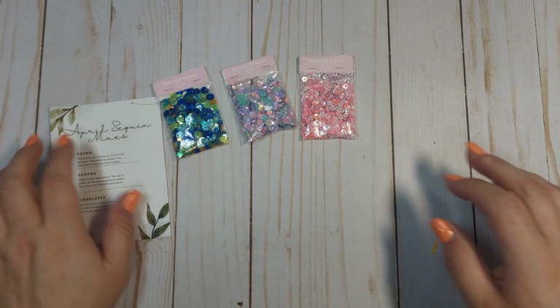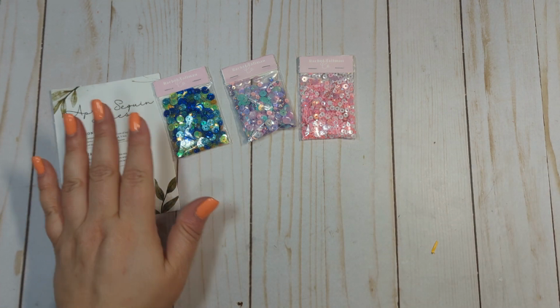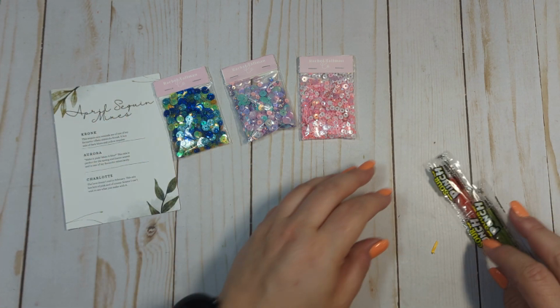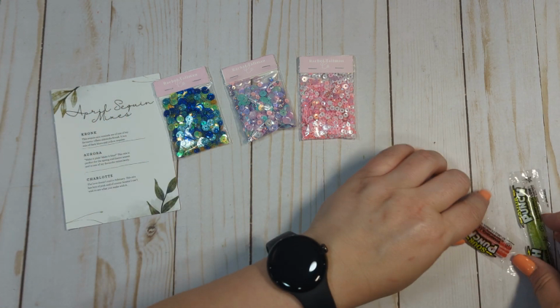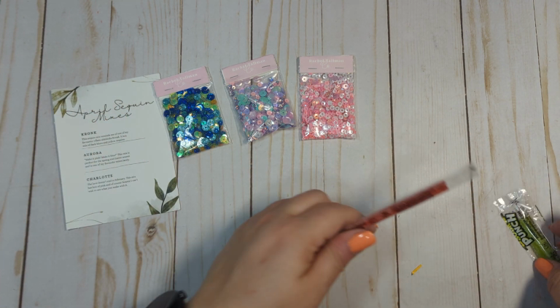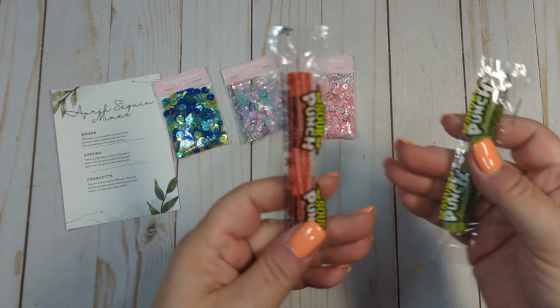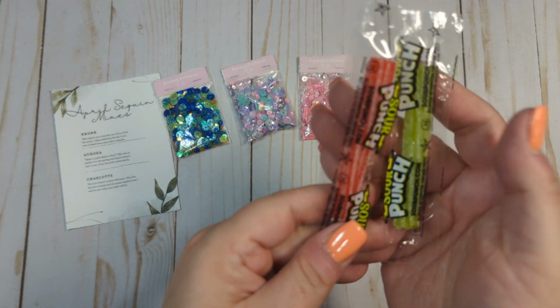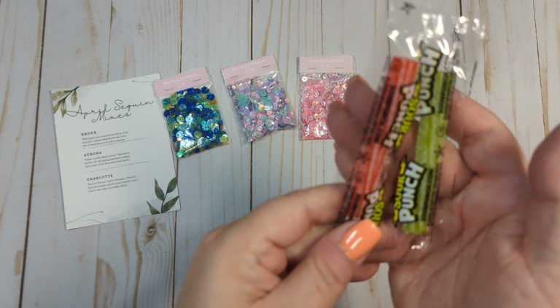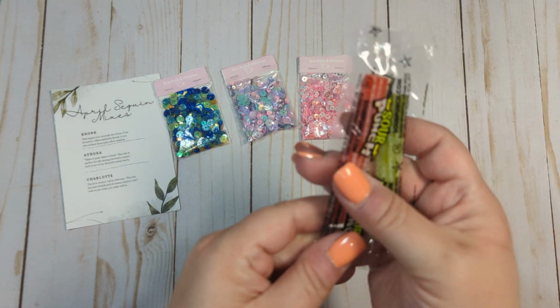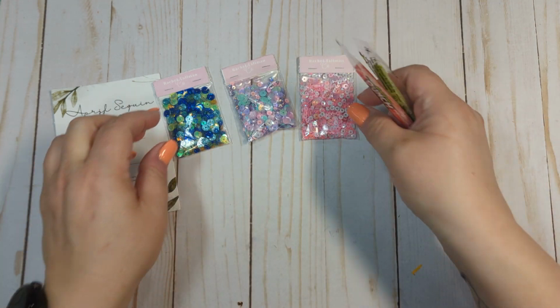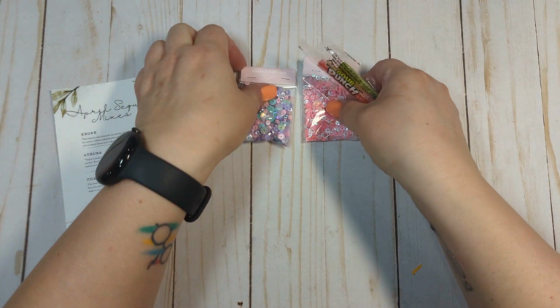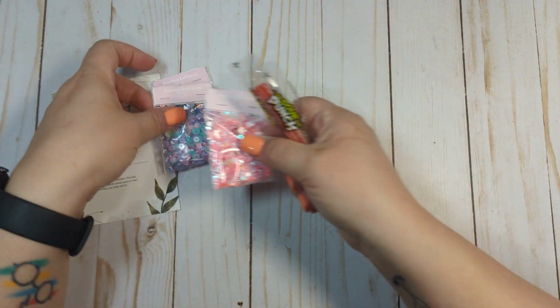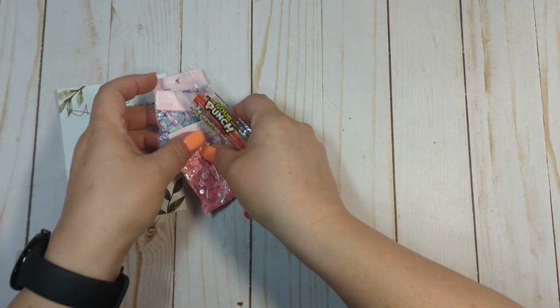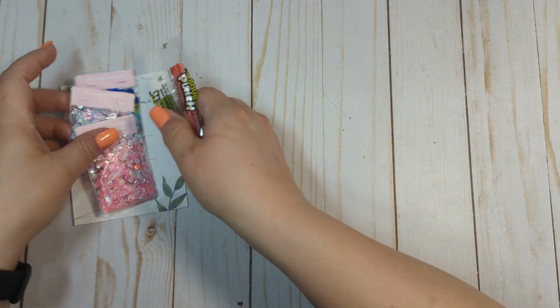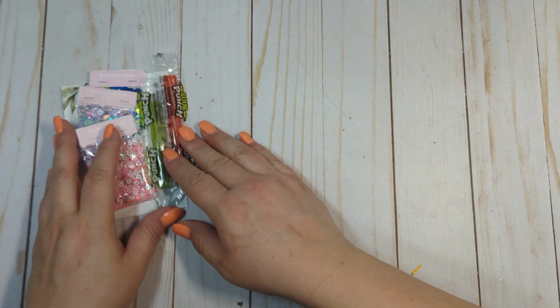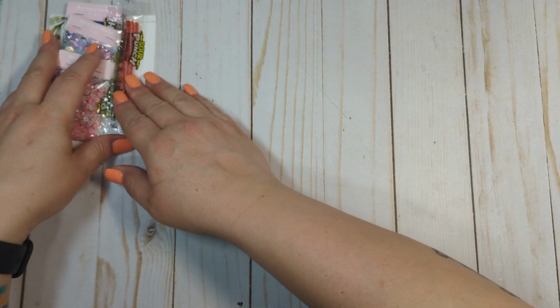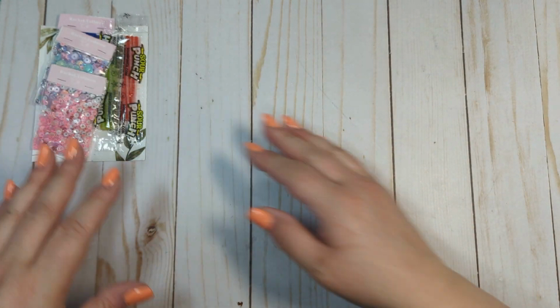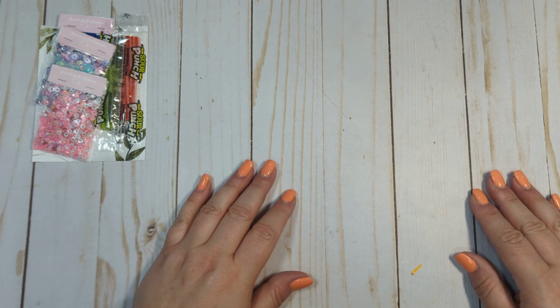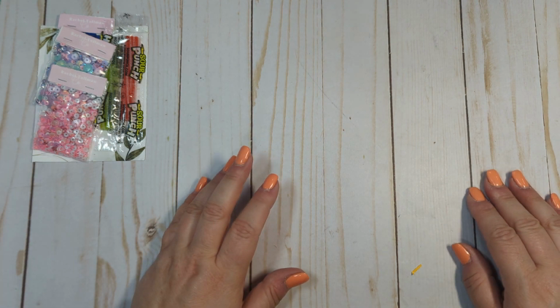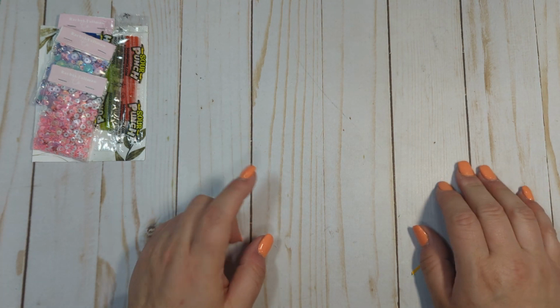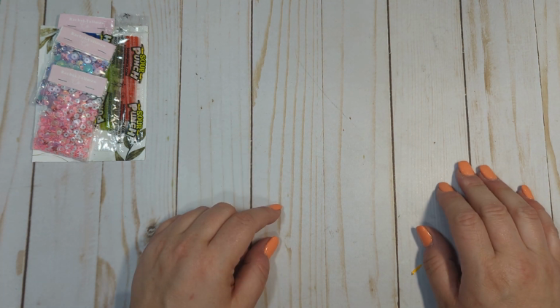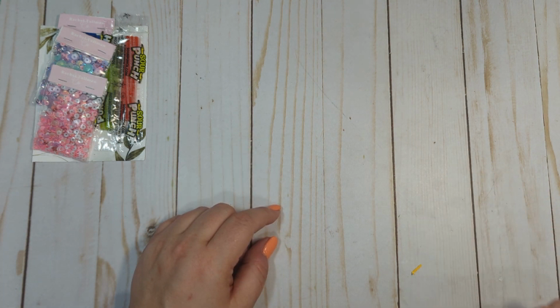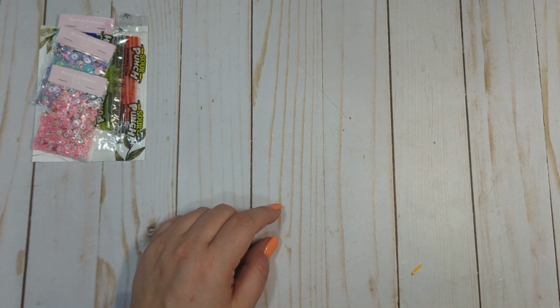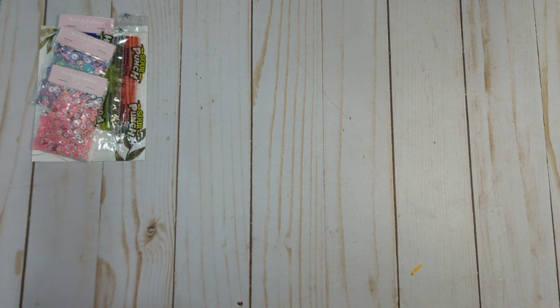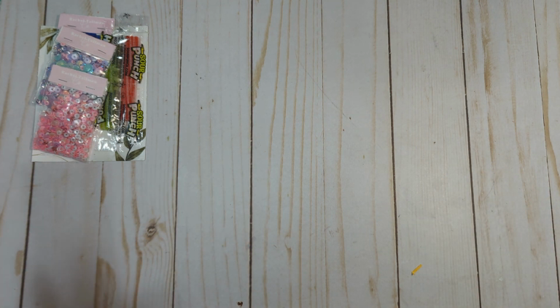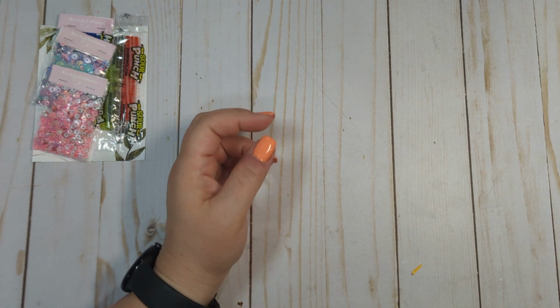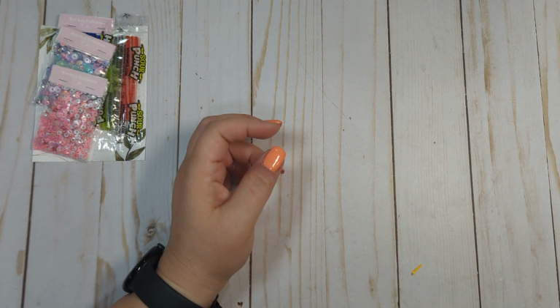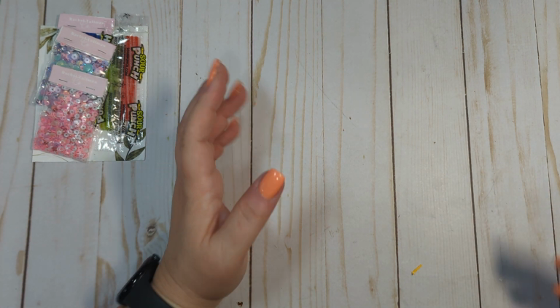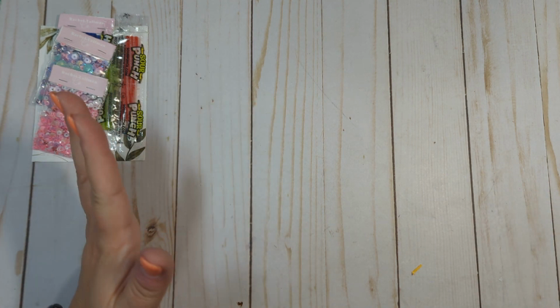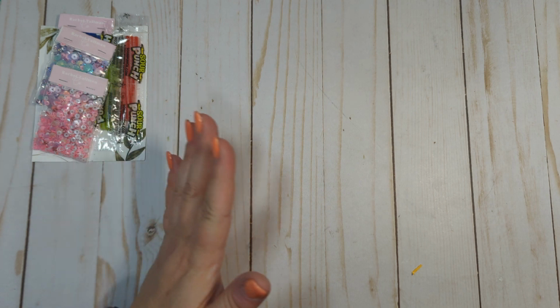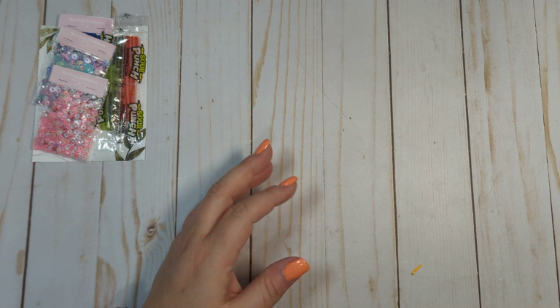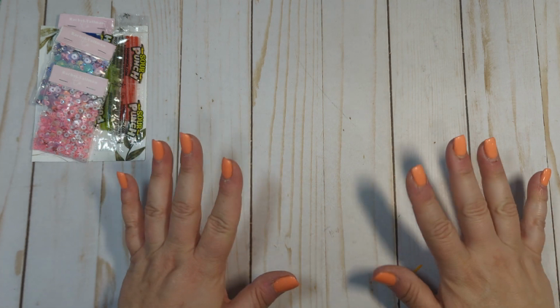Rachel always throws in some candy, so she included some Sour Punch candies. If you hear noise in the background, it is my little wild child Joplin being incredibly bad today — she is making me crazy.